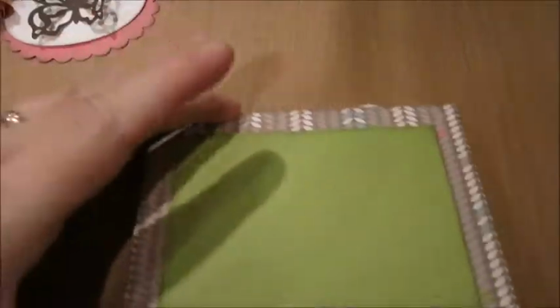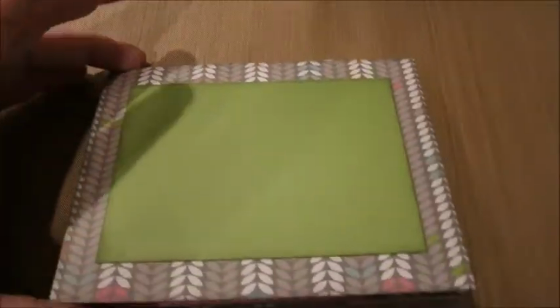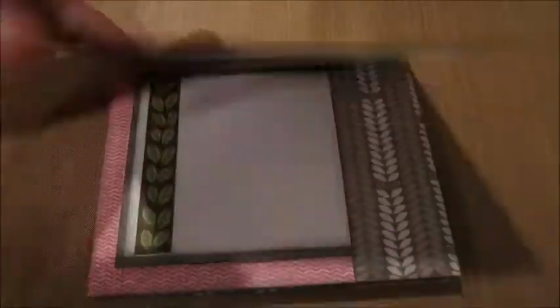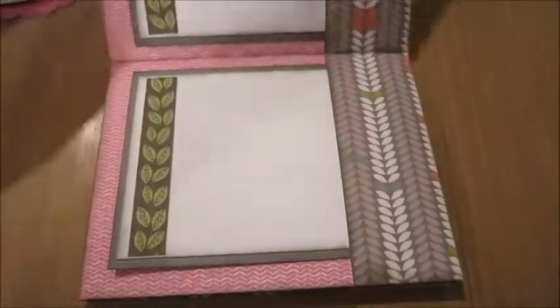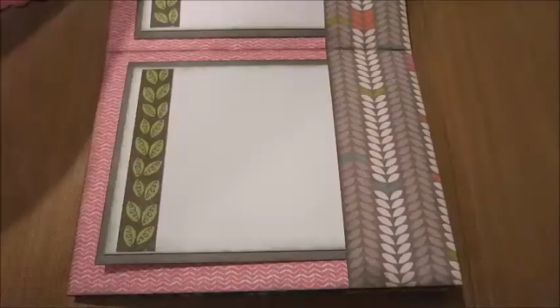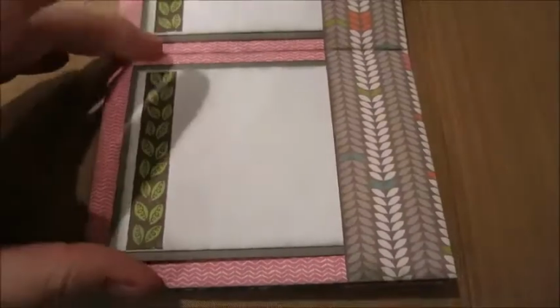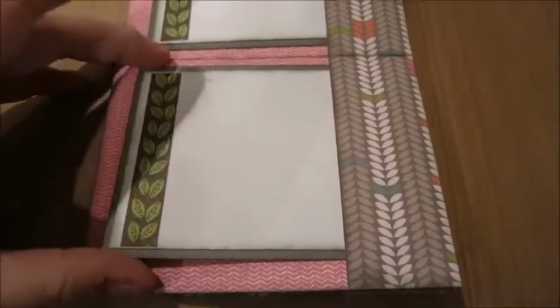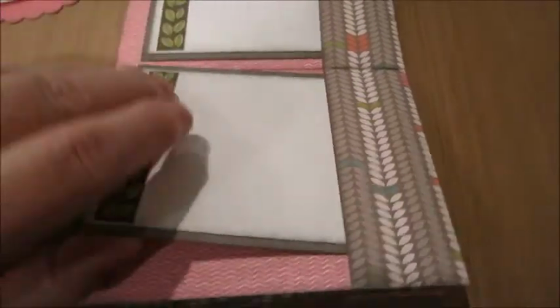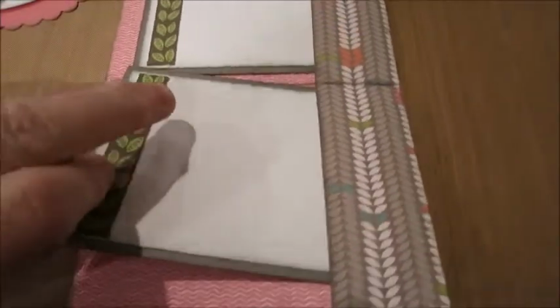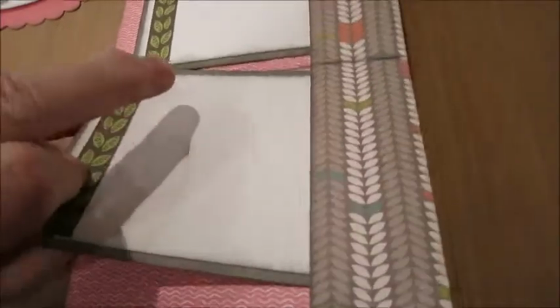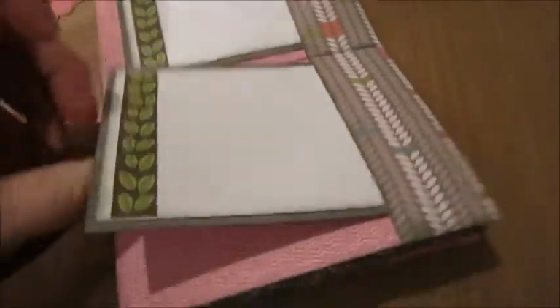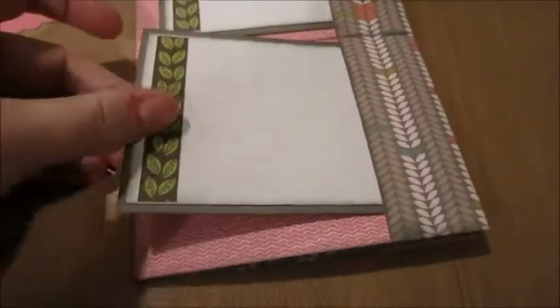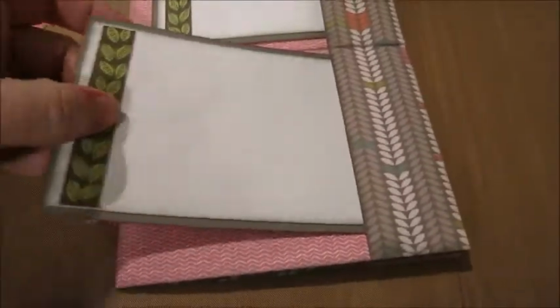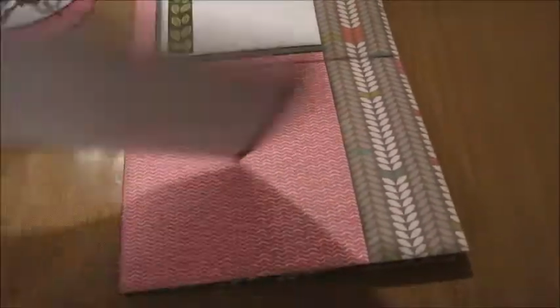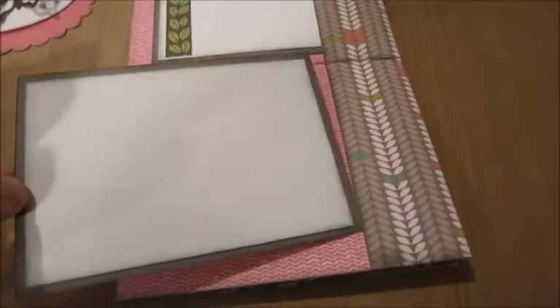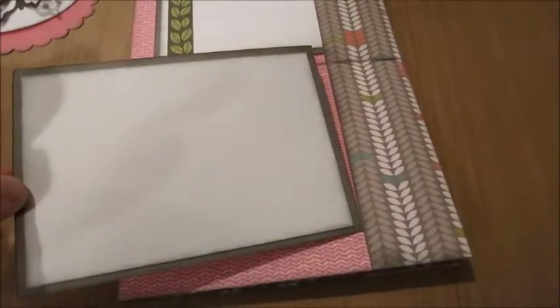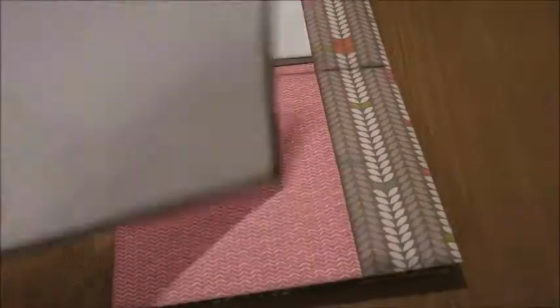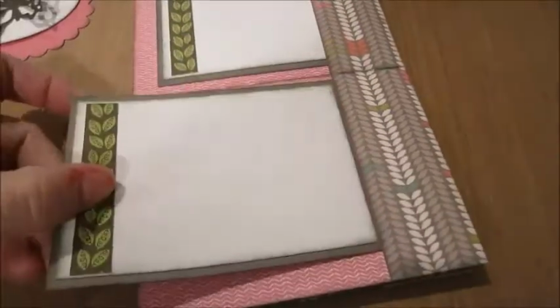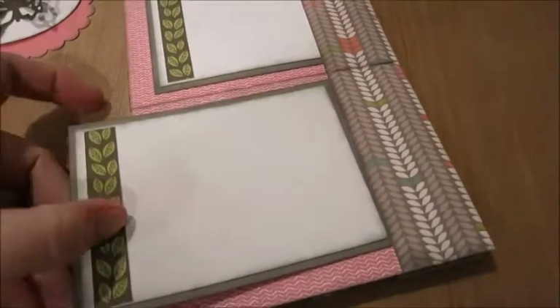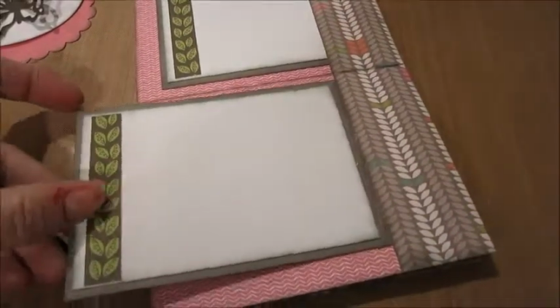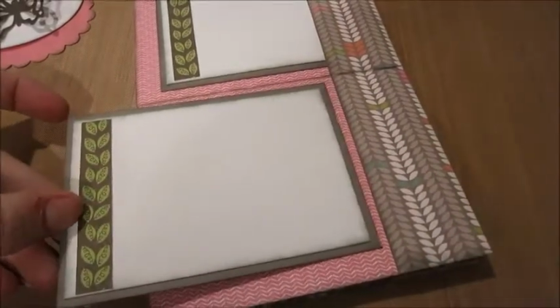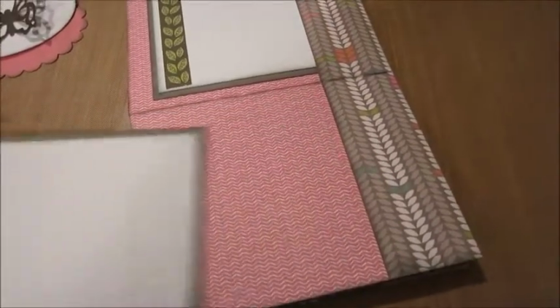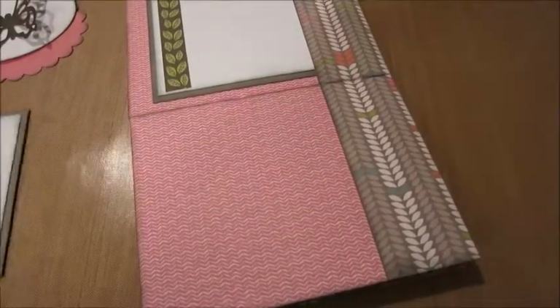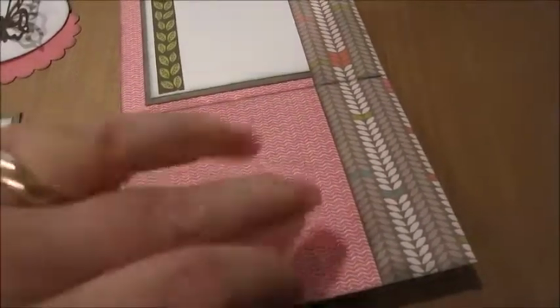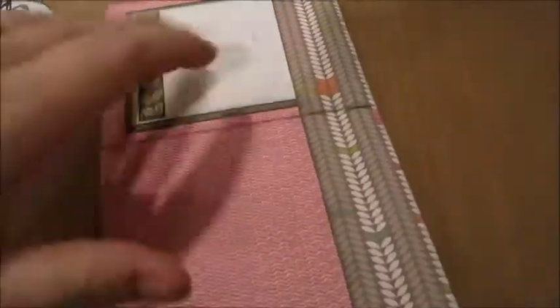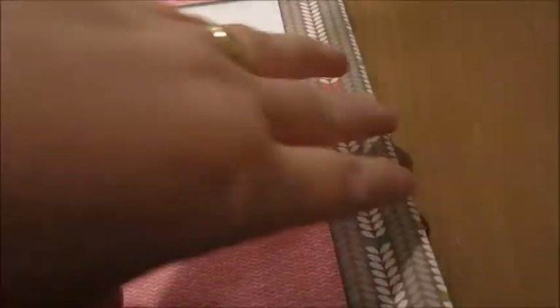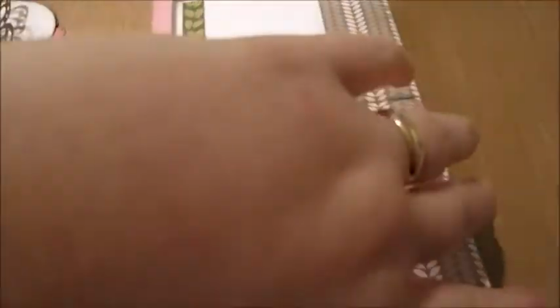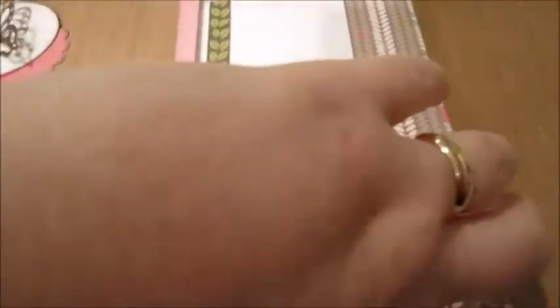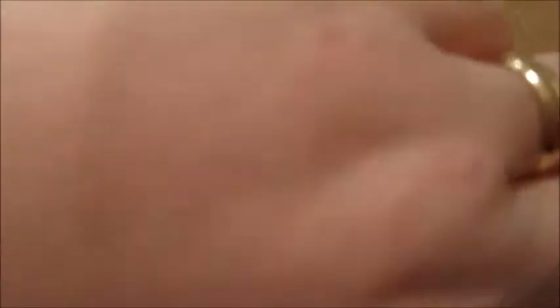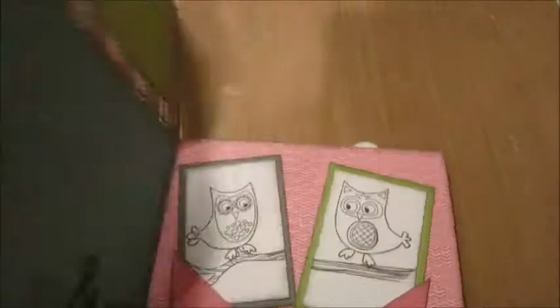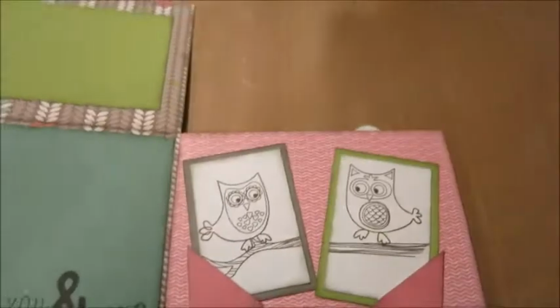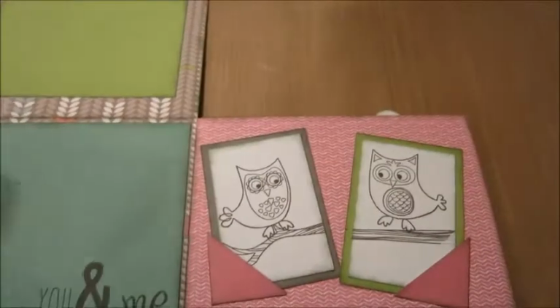So you flip this open here, and then both of these are tags that you pull out, and they both have a spot to put another item on there. So there's one here and one here. Then you flip it open like that.